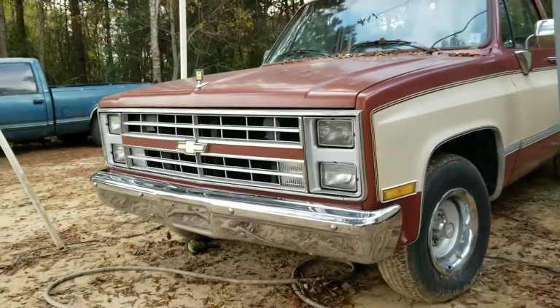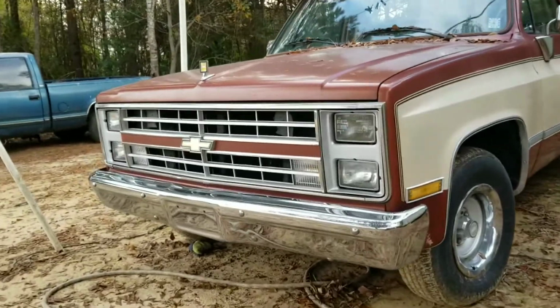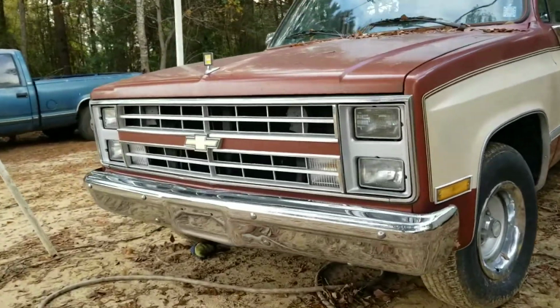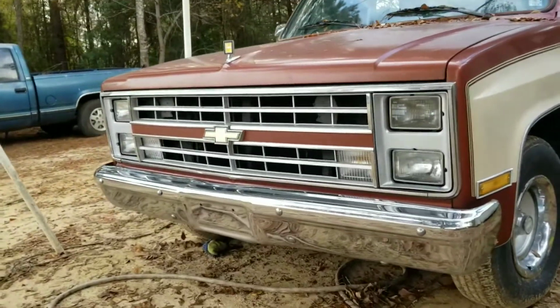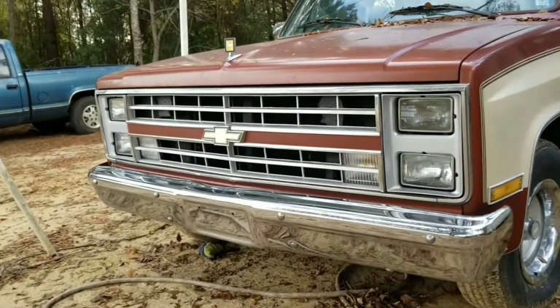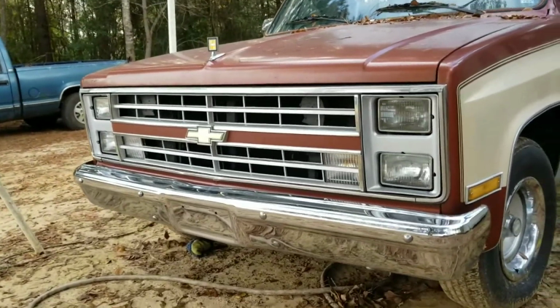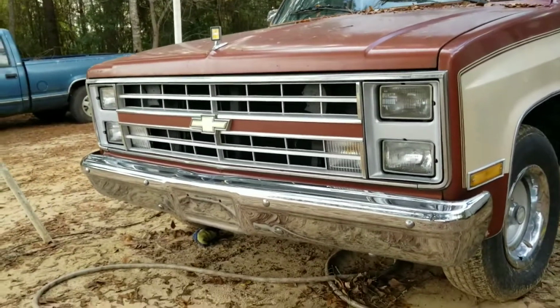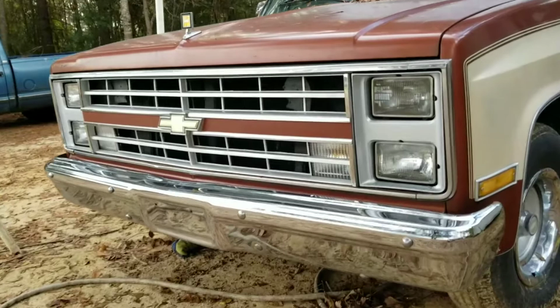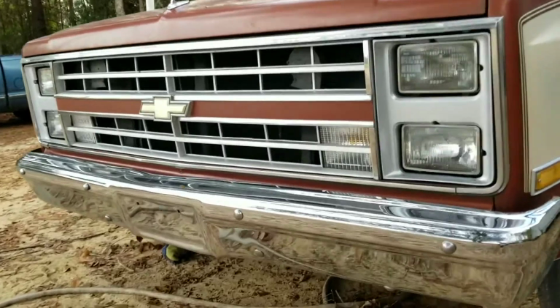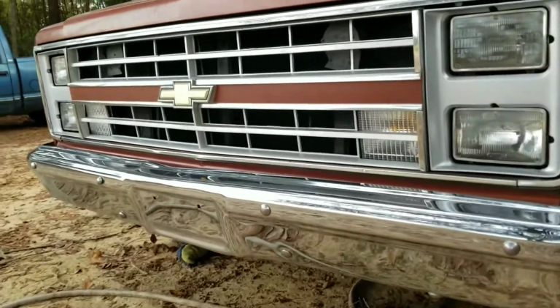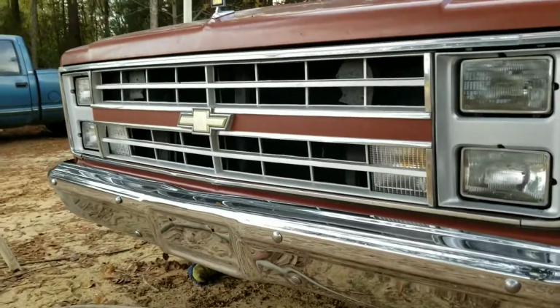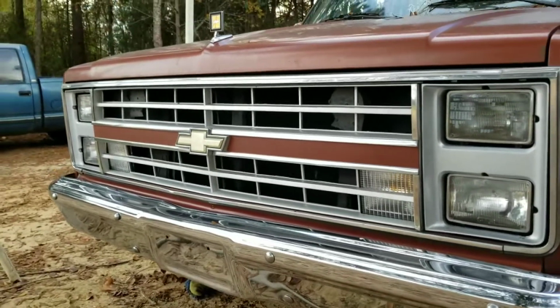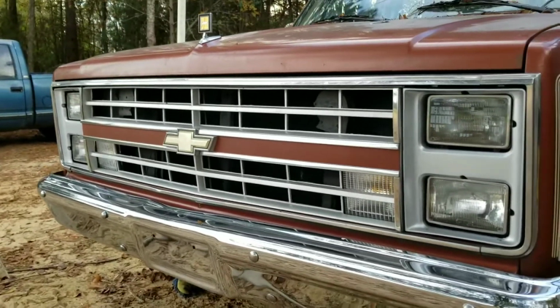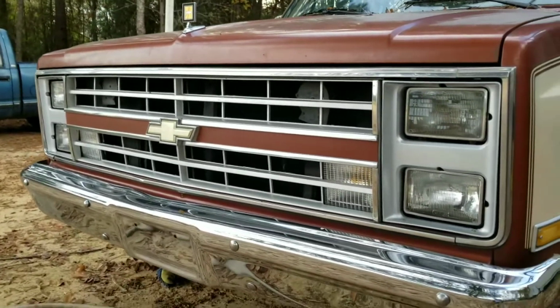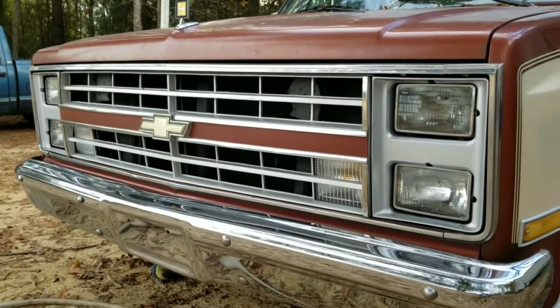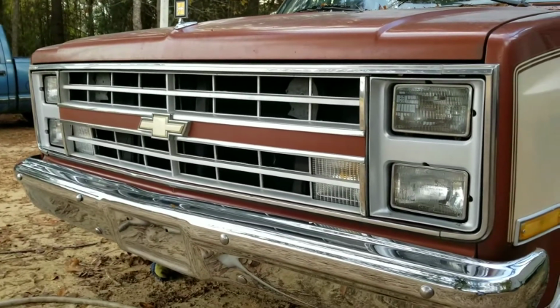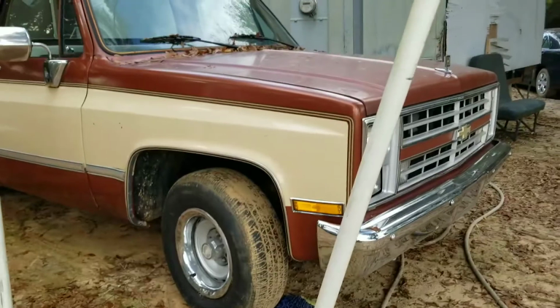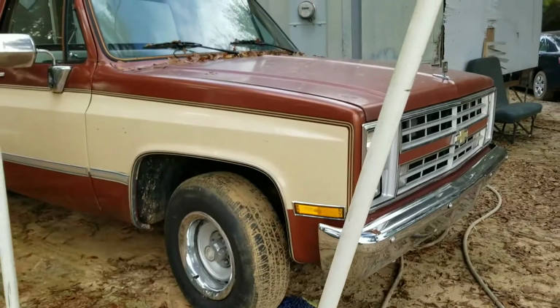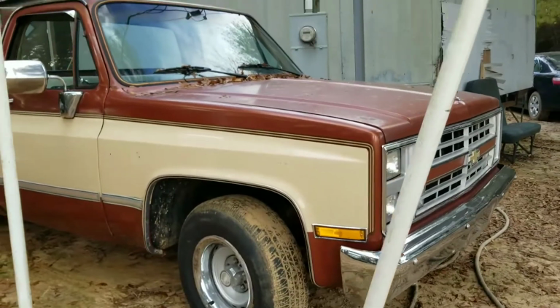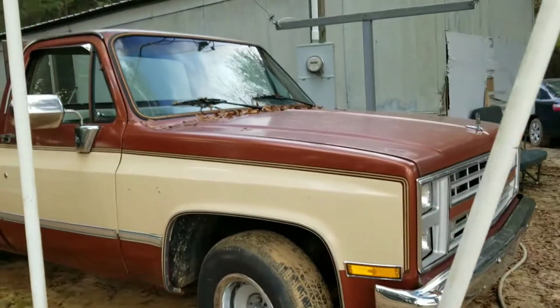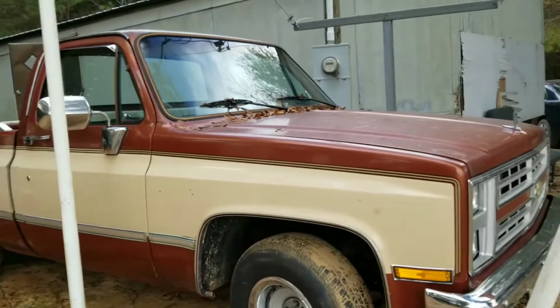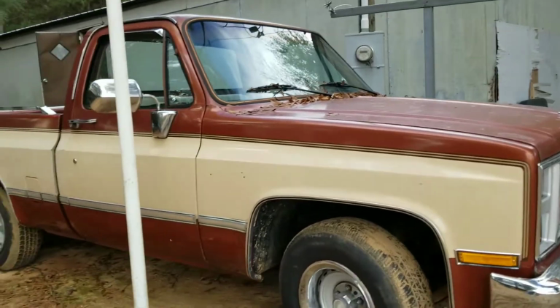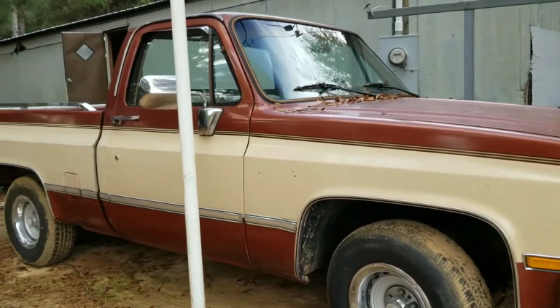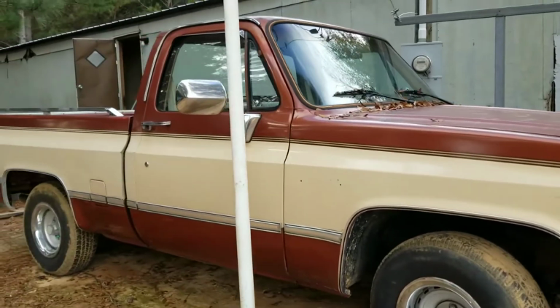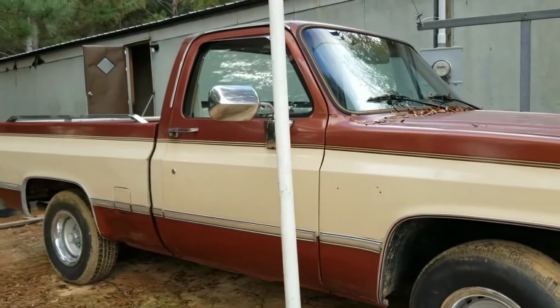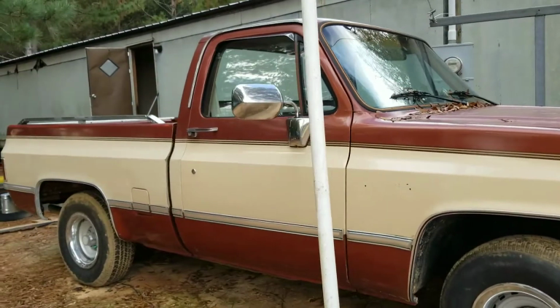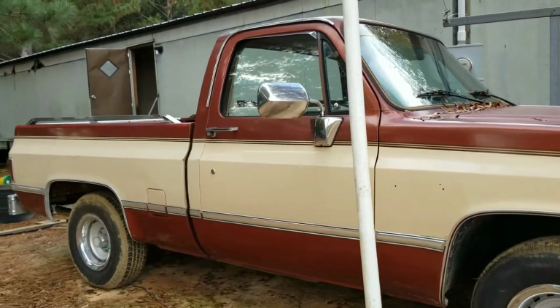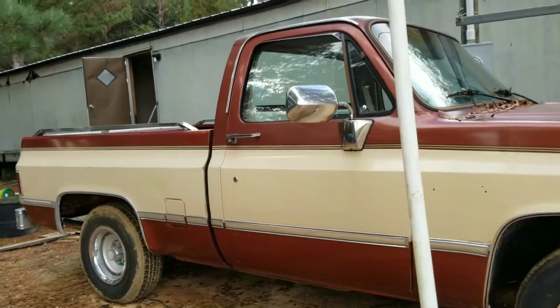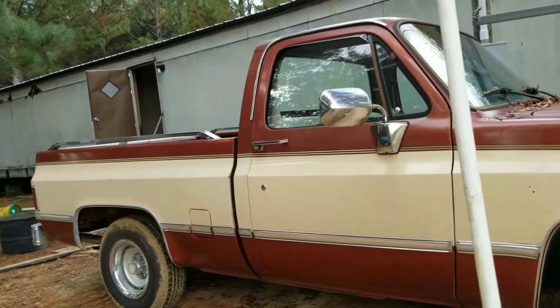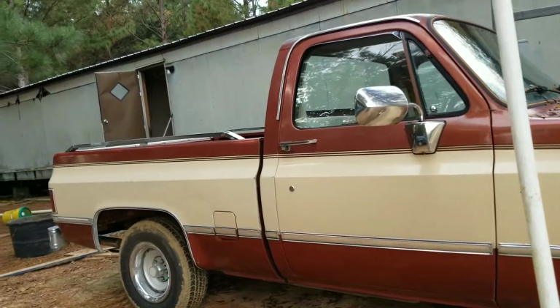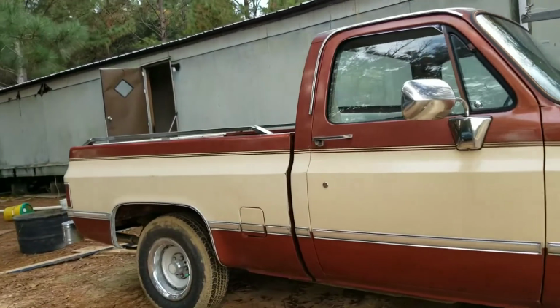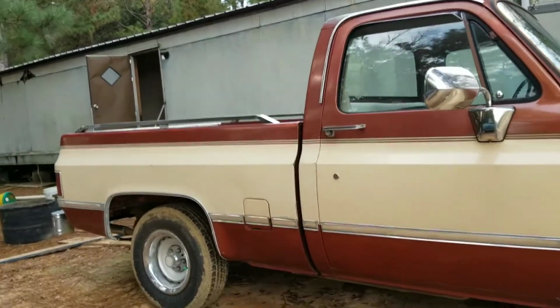Grill and bumper are straight, all the trim is good. This is a Silverado — power windows, power locks.